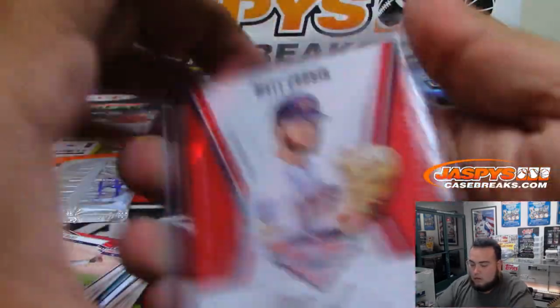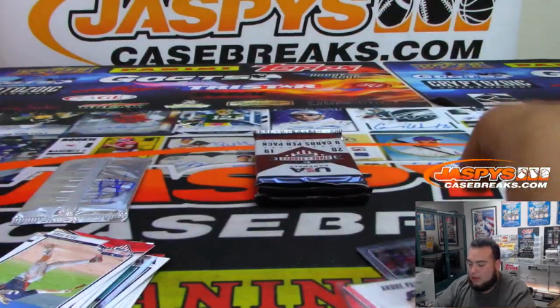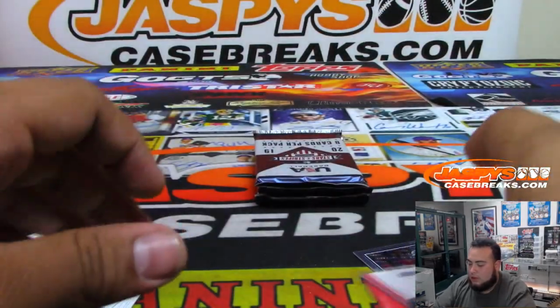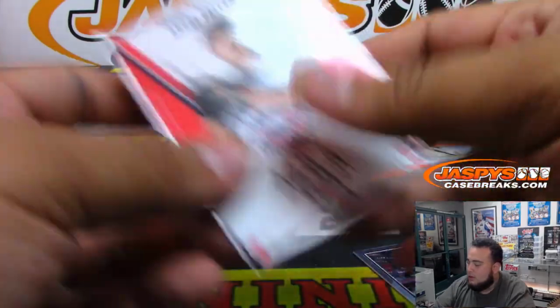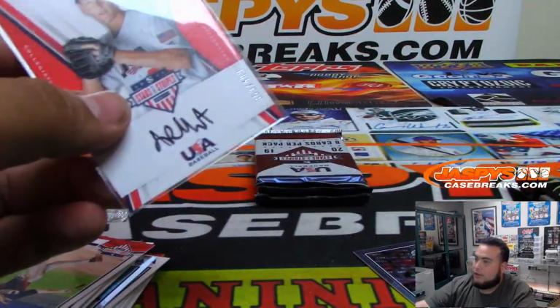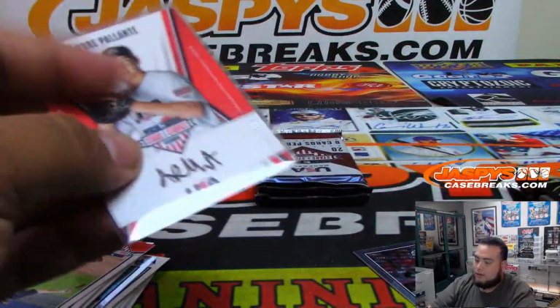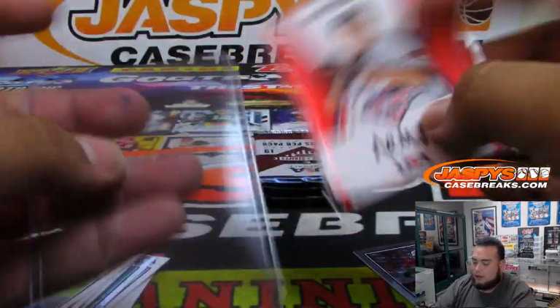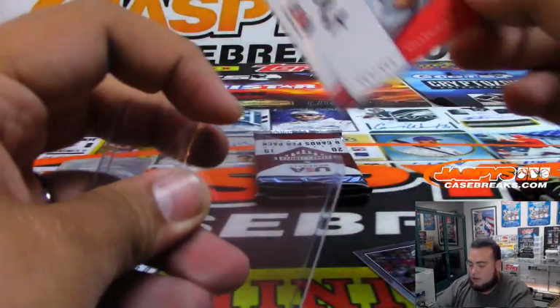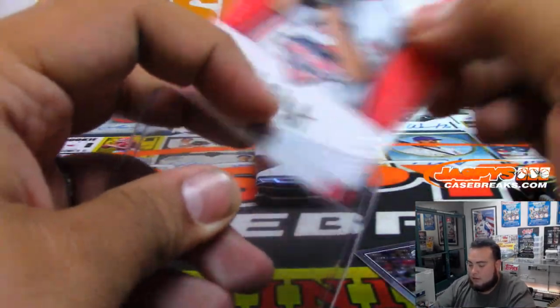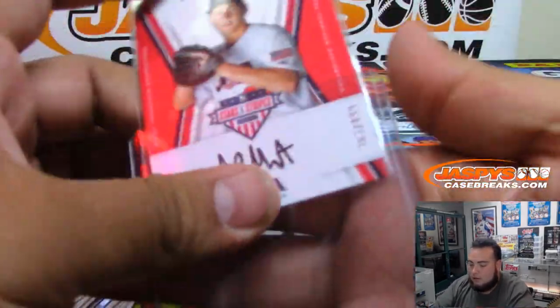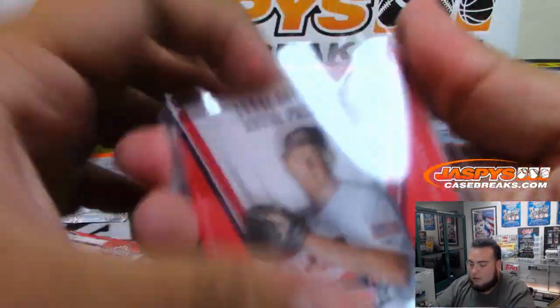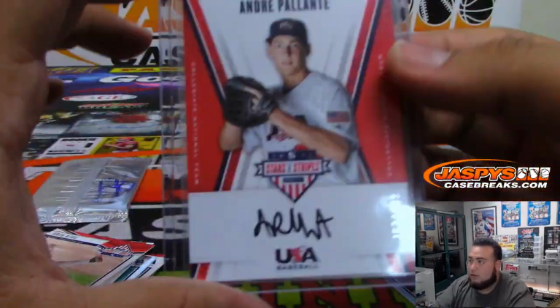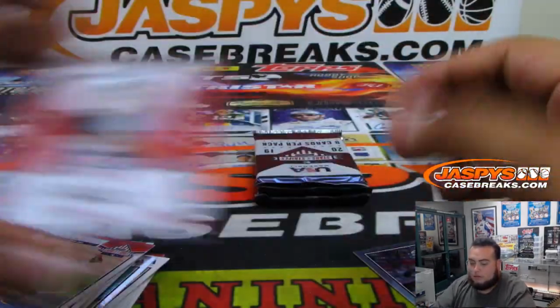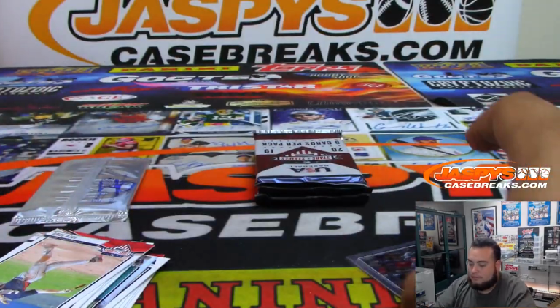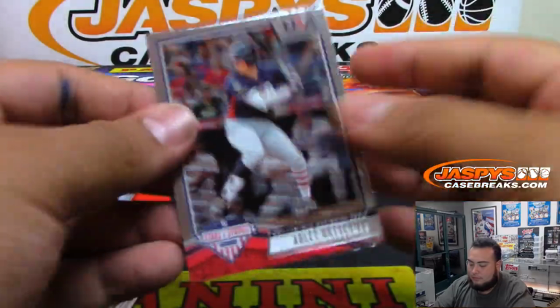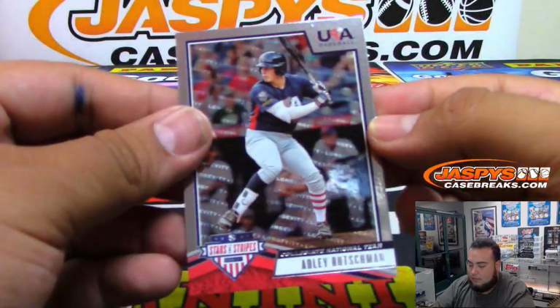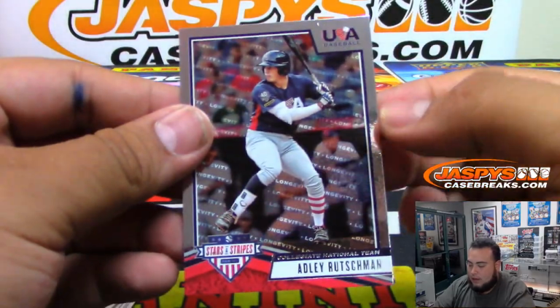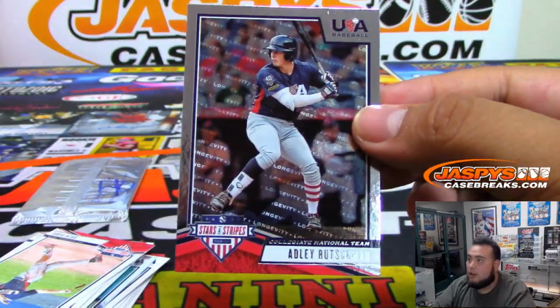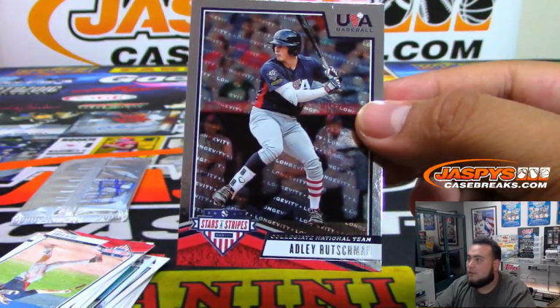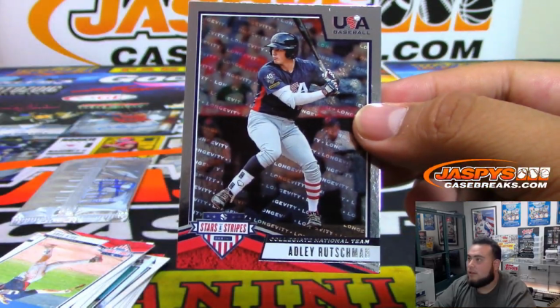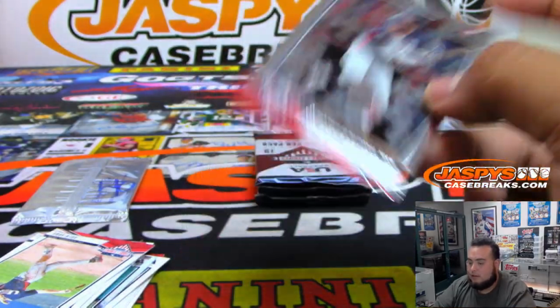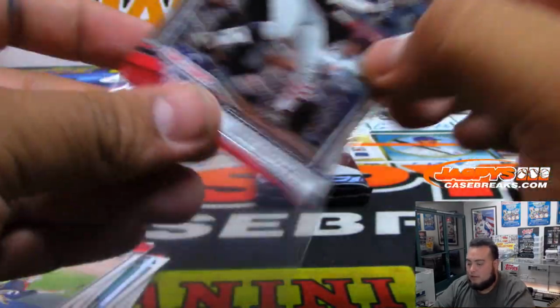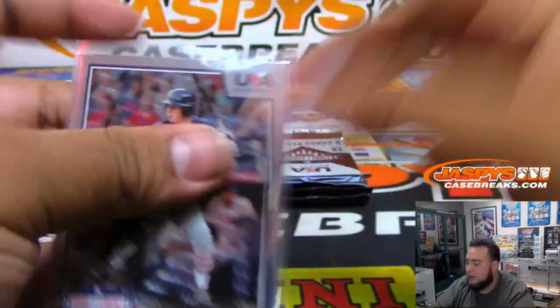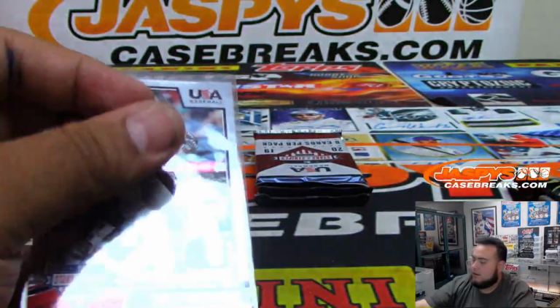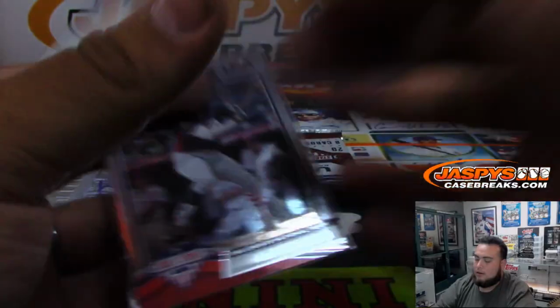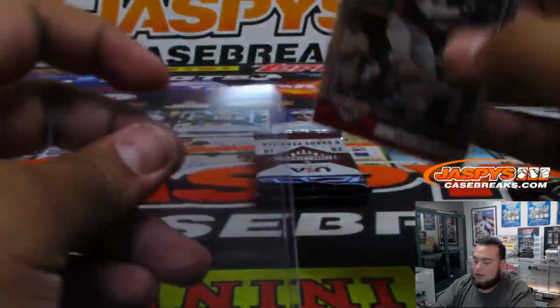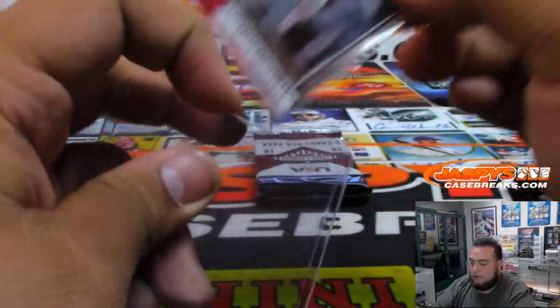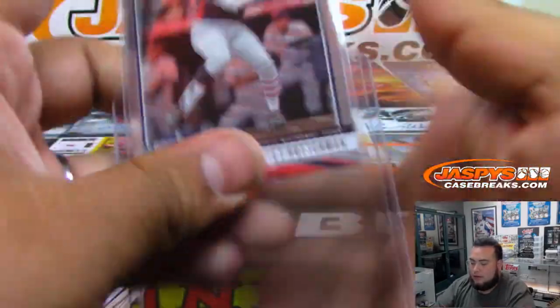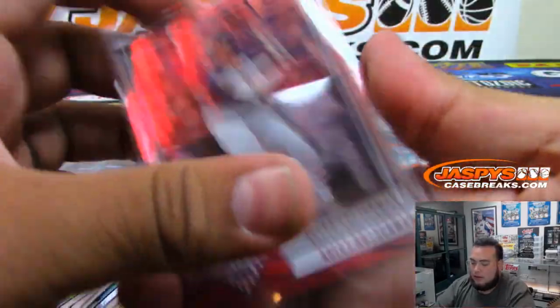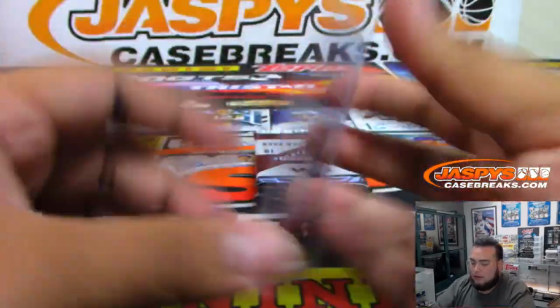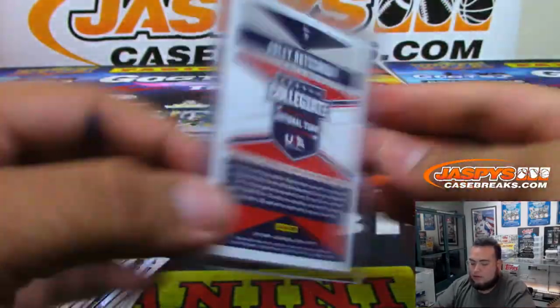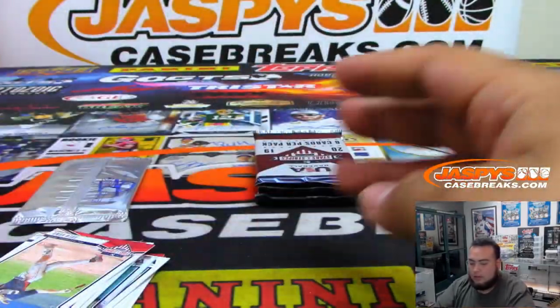My thing is that when you get double the autographs you're gonna get an extra relic, which is good. Adley Rutschman — that's a number one overall pick, I hear. Oregon State. That's a good one to get.